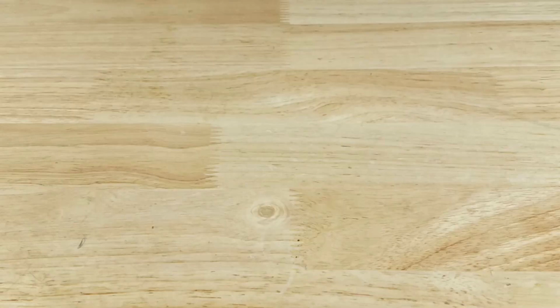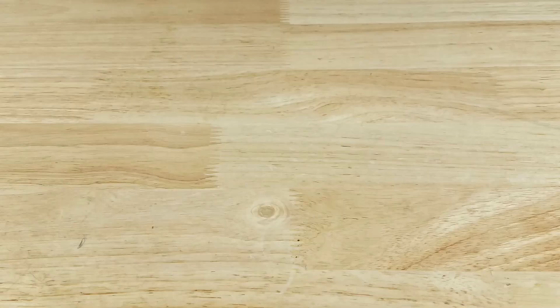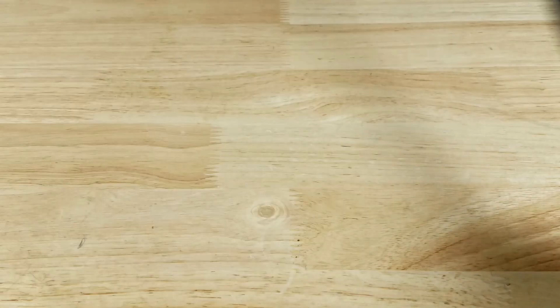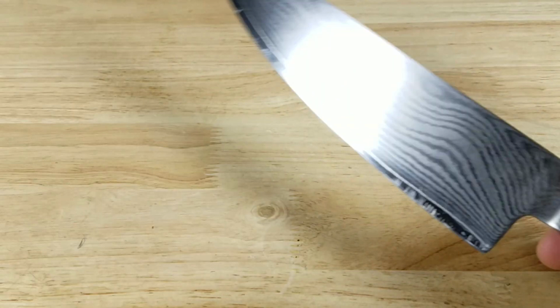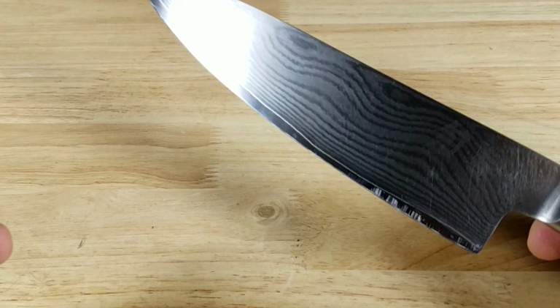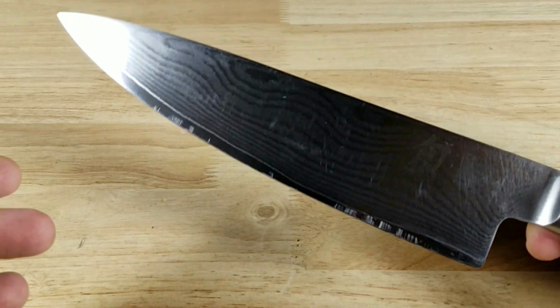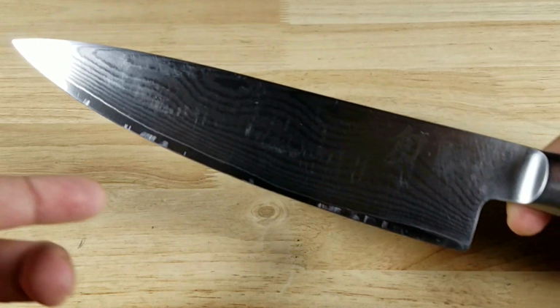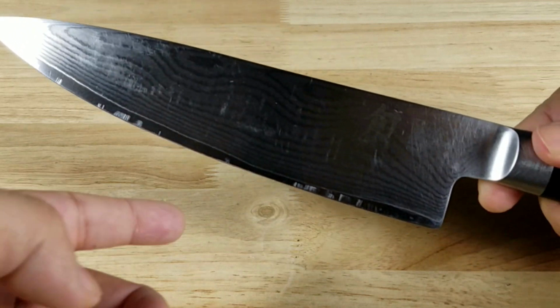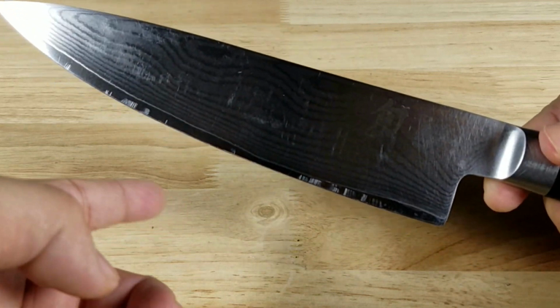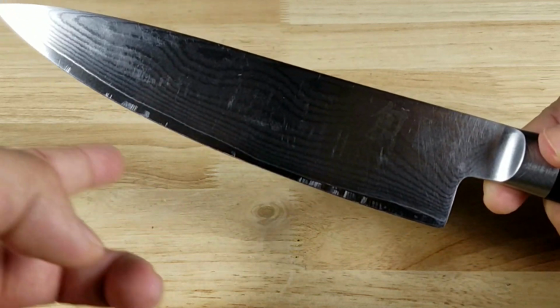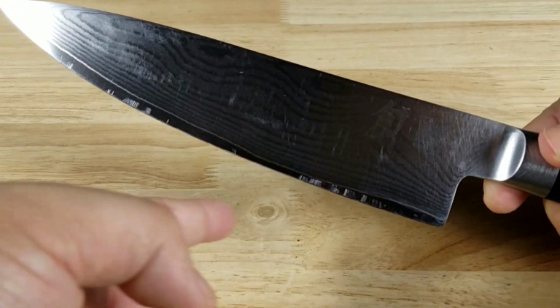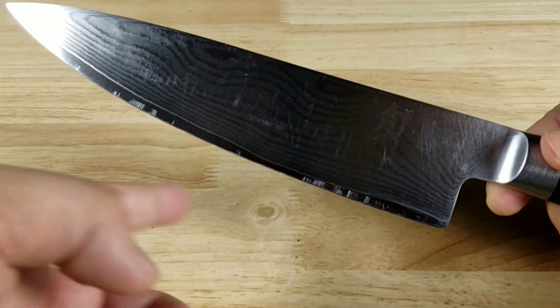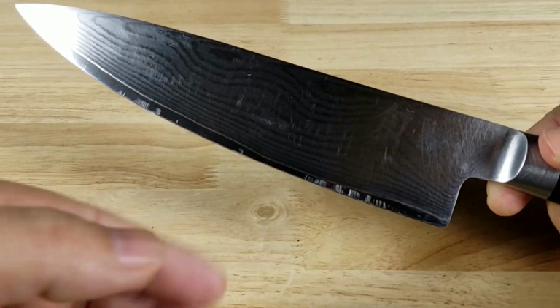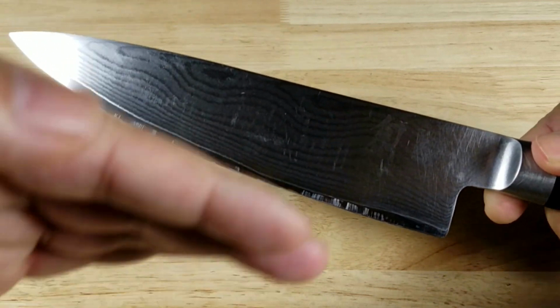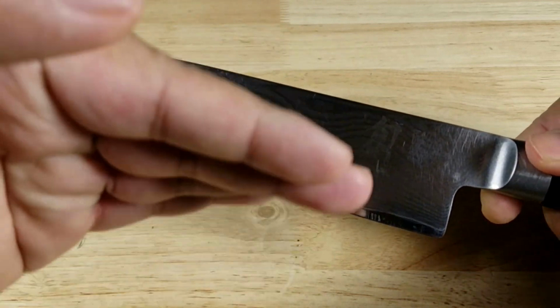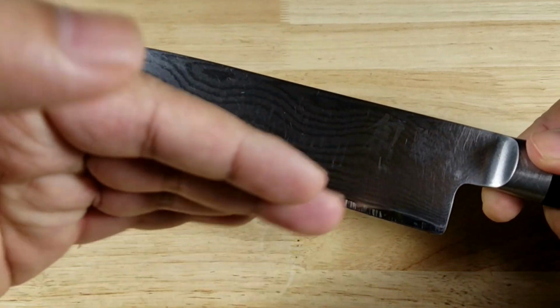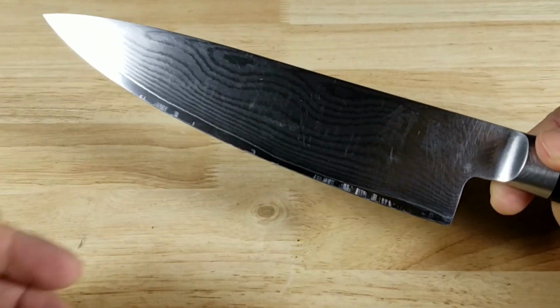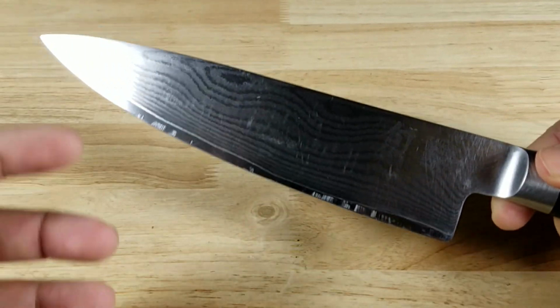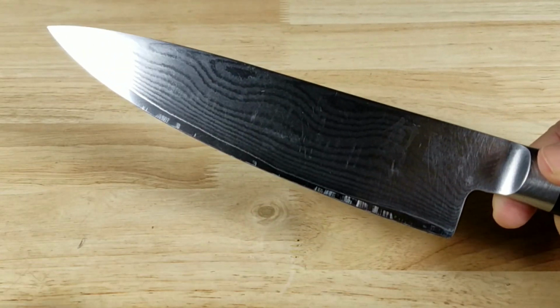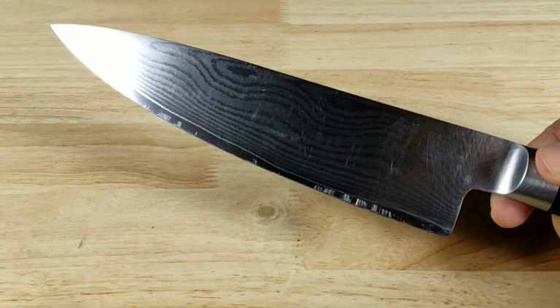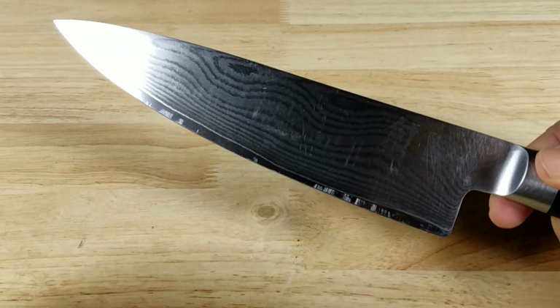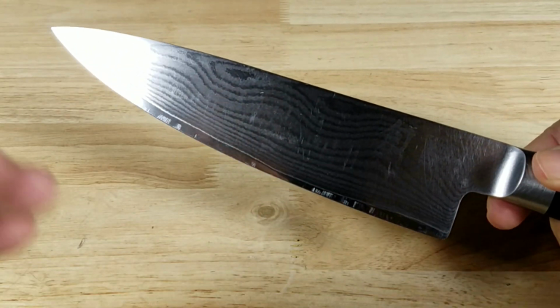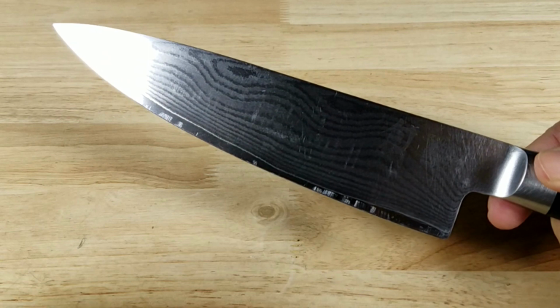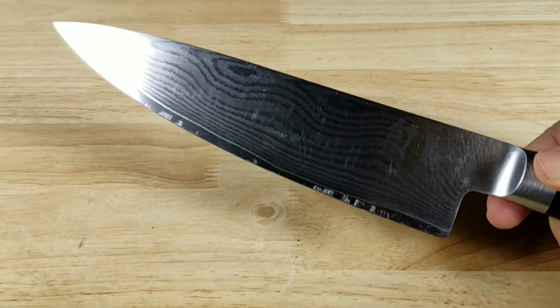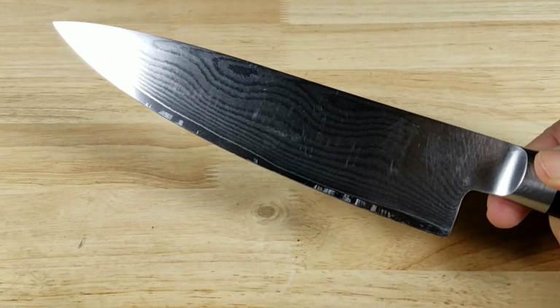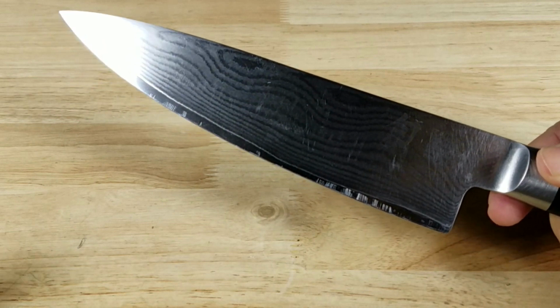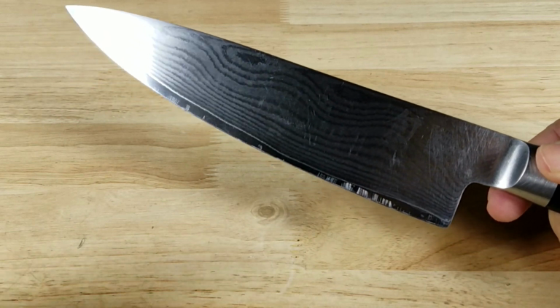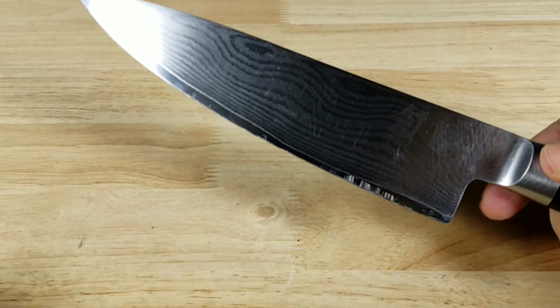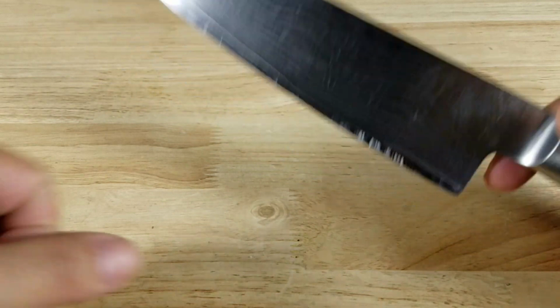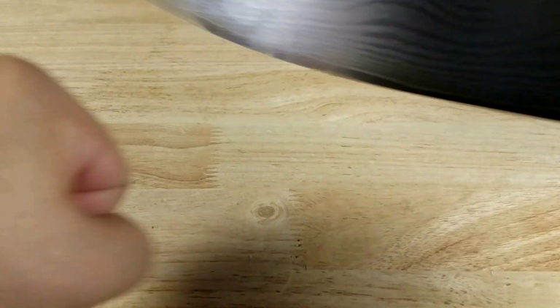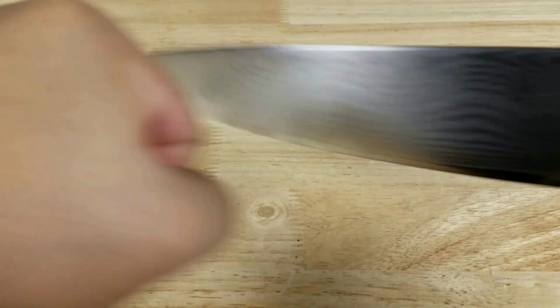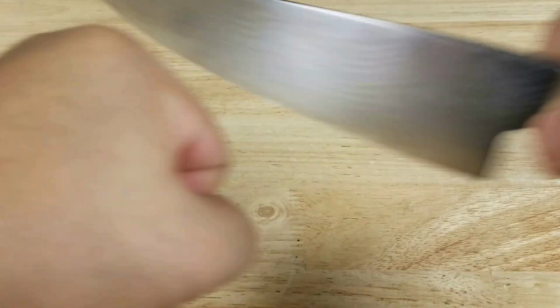Let's have a look at the blade shape here. There's a little bit of a belly here — some knives are flatter, some have a bigger belly. But this is a Western-style knife. It's pretty much set up so you can rock it and chop it.